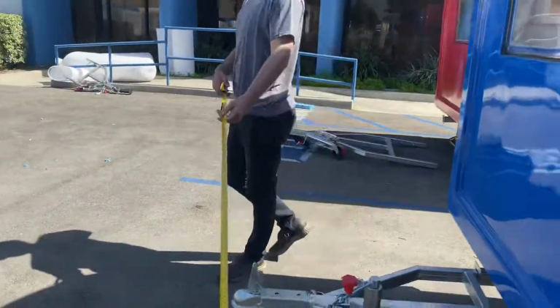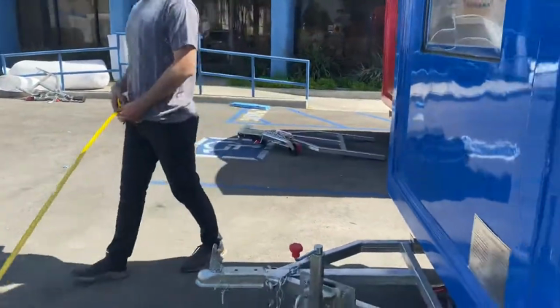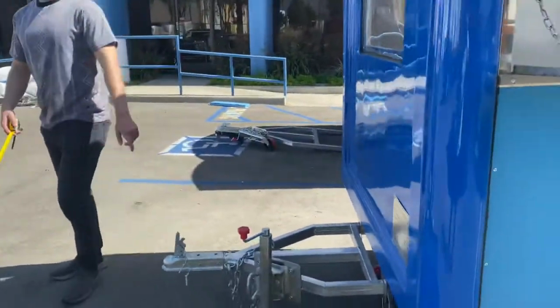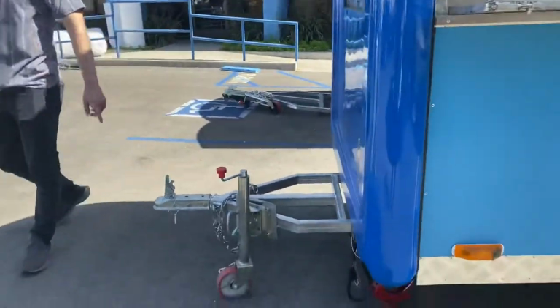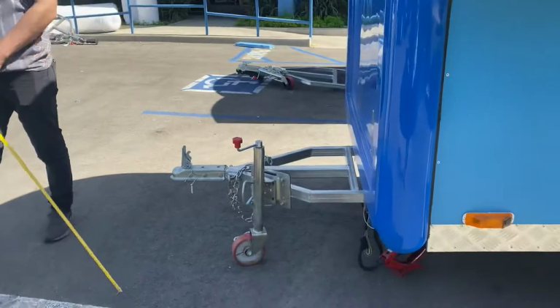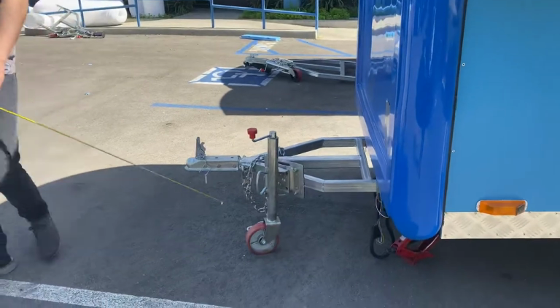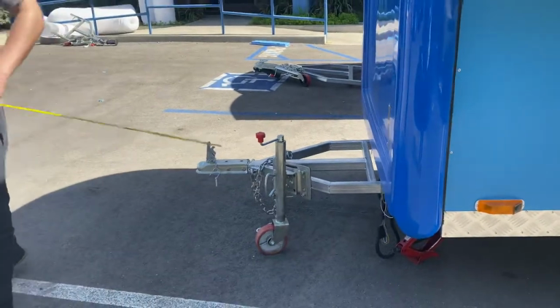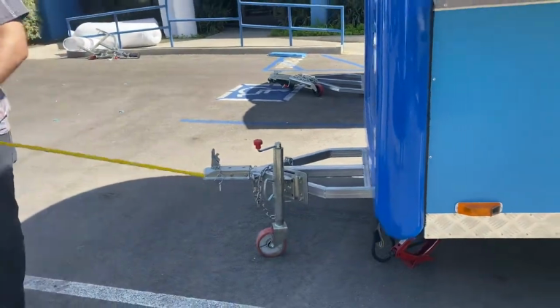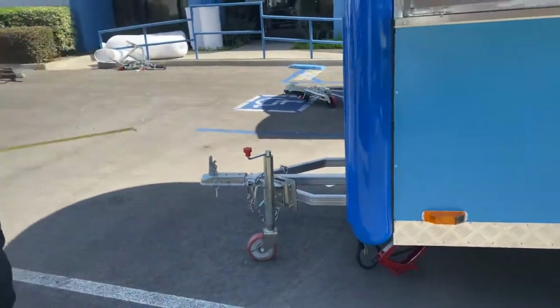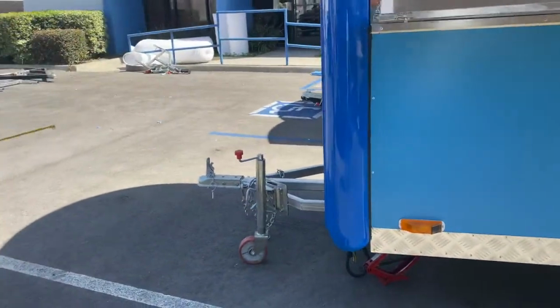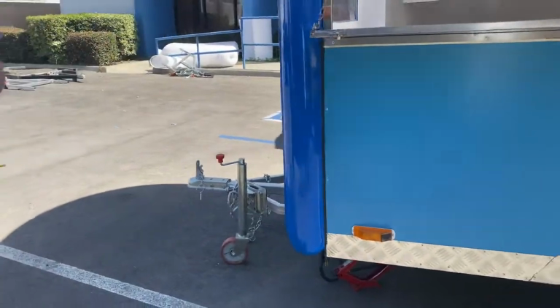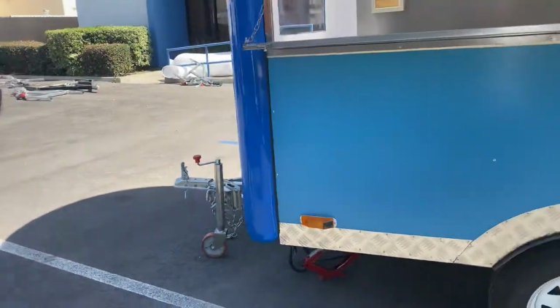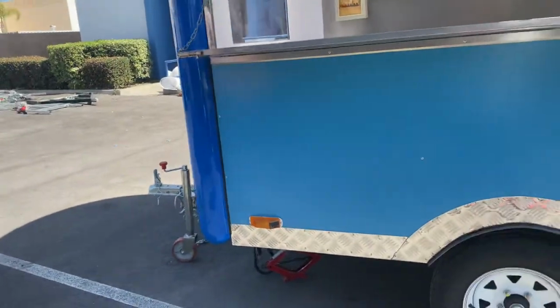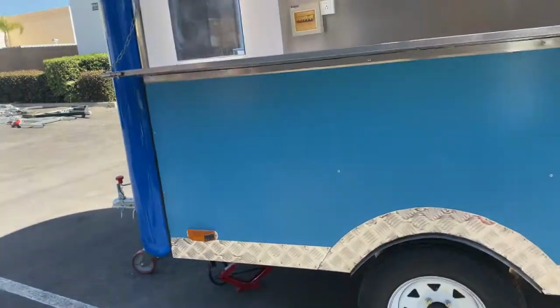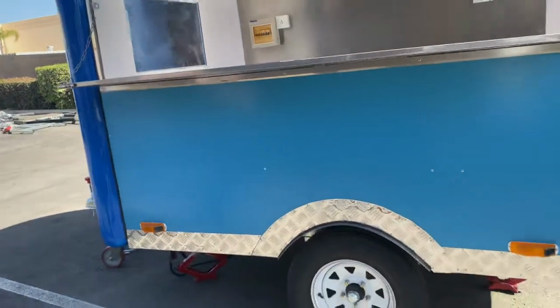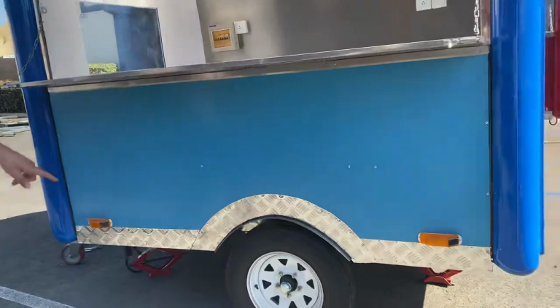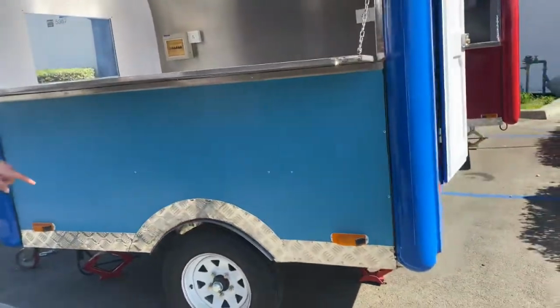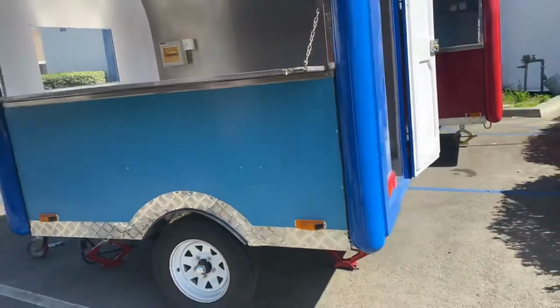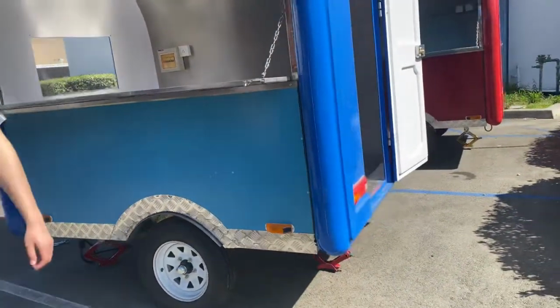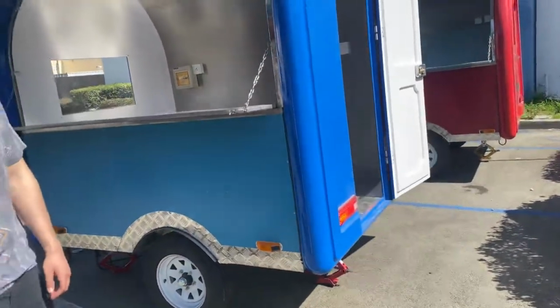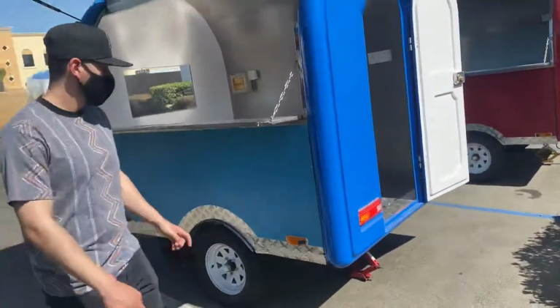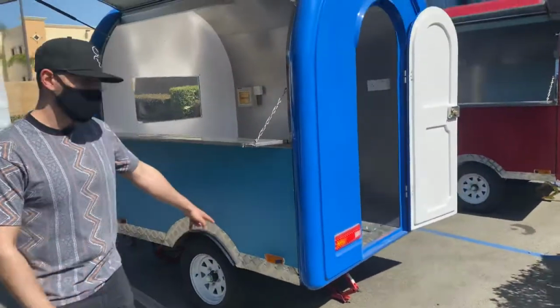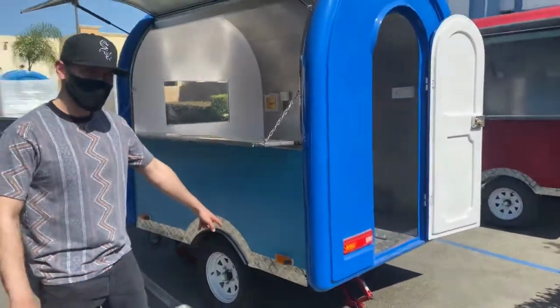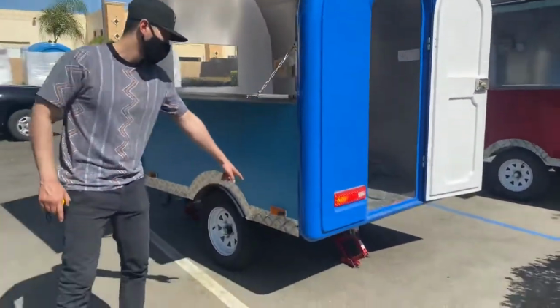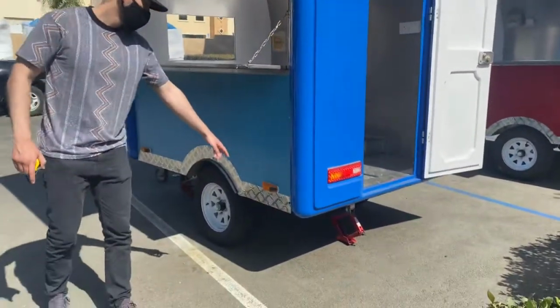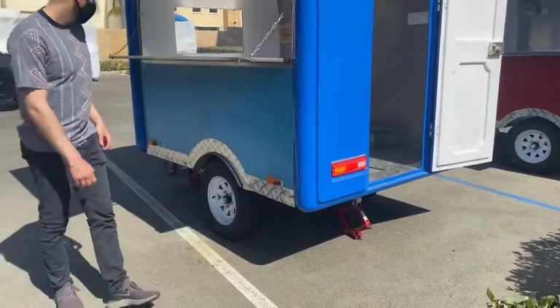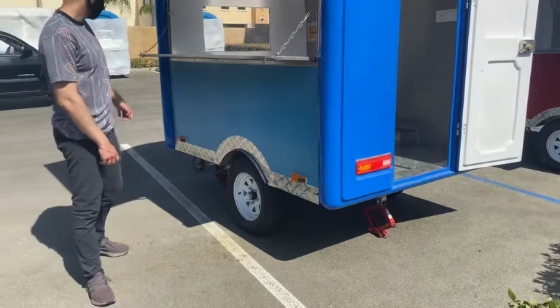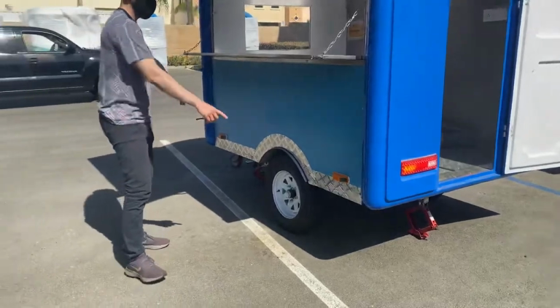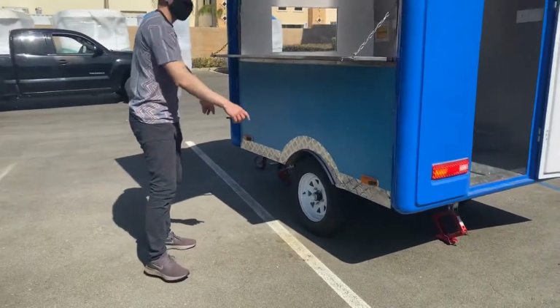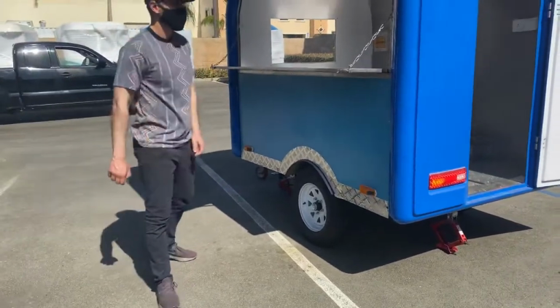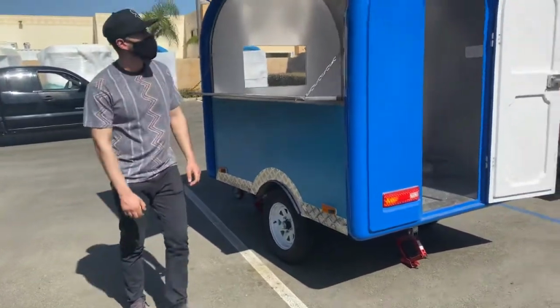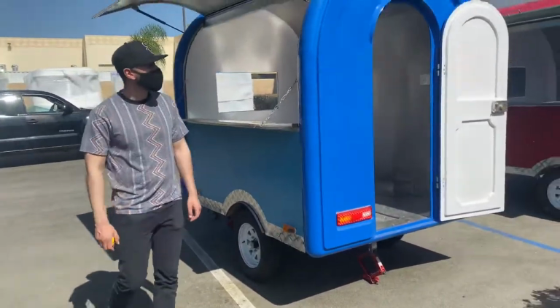You will be provided with this connector as well to hook it up when you want to hook it up to your truck. Tires are going to be included as well. You've got lights on it as well, on the sides — lights for the trailer.